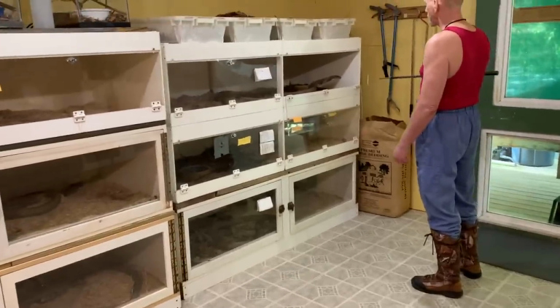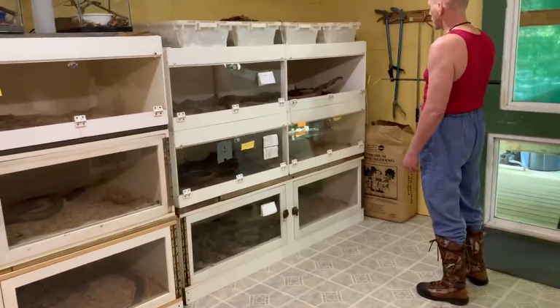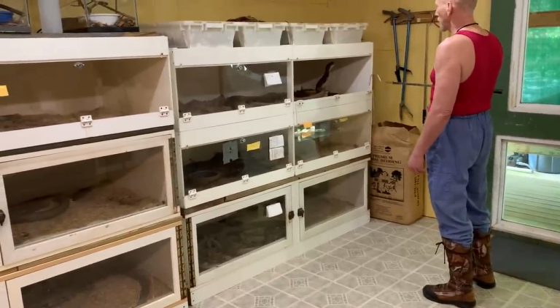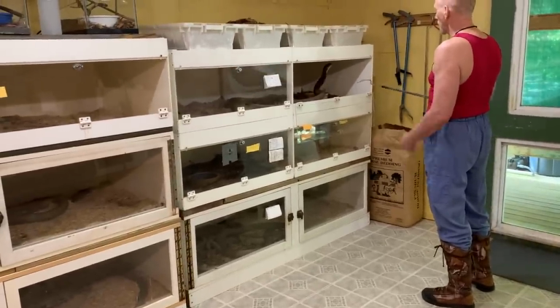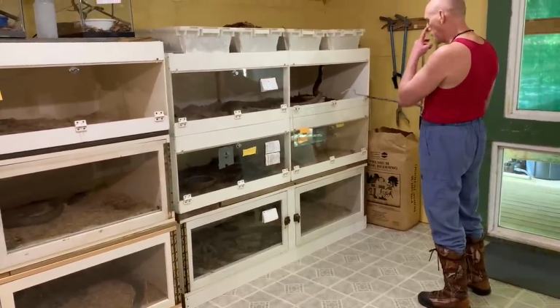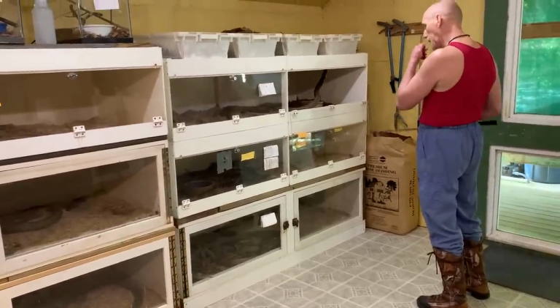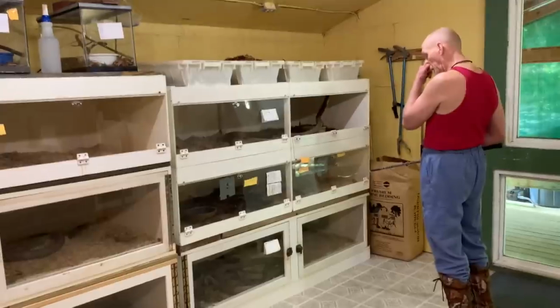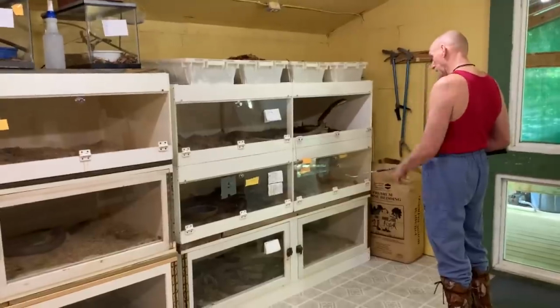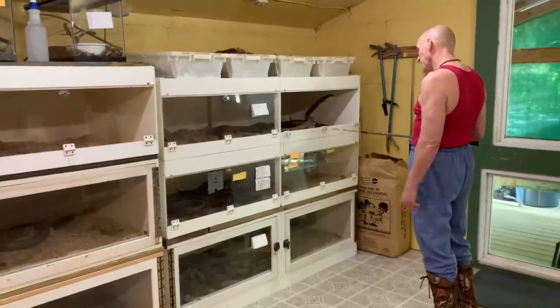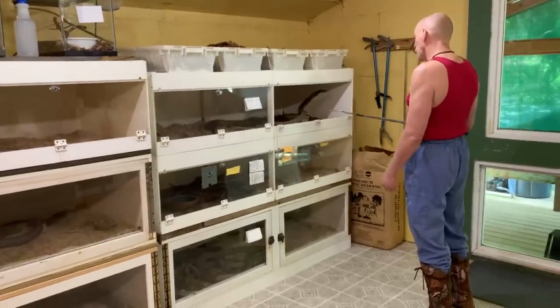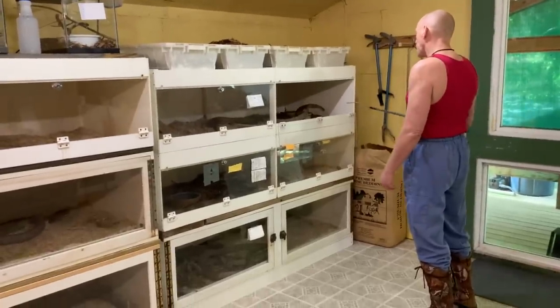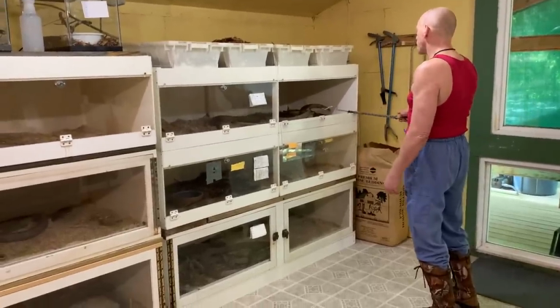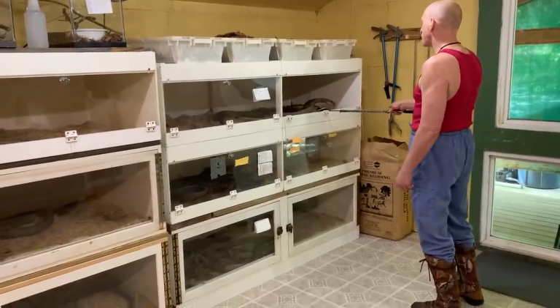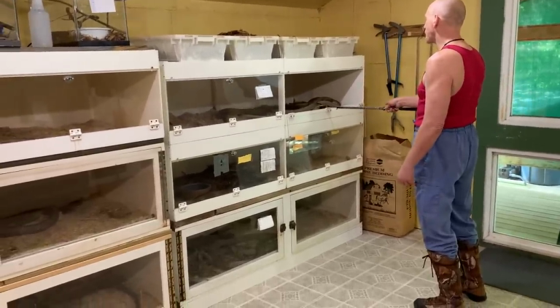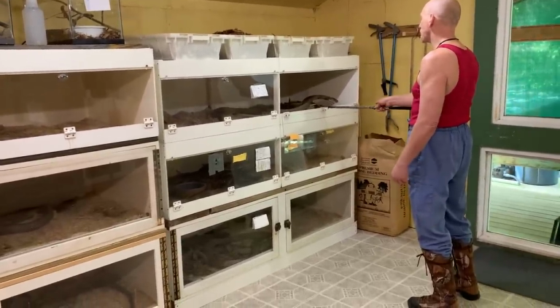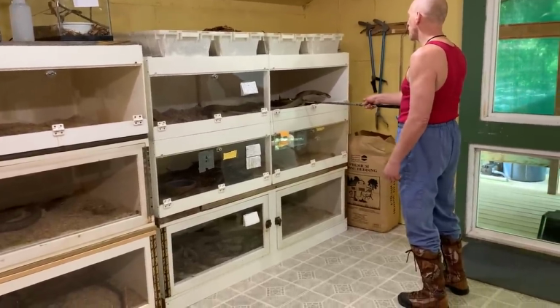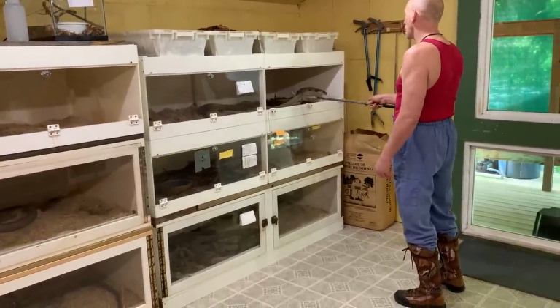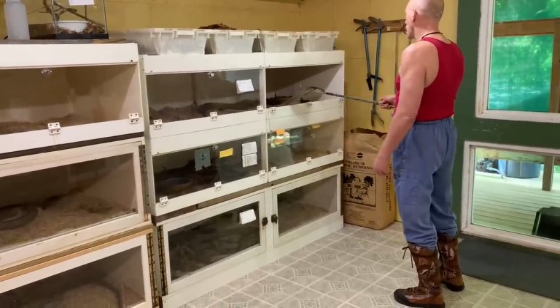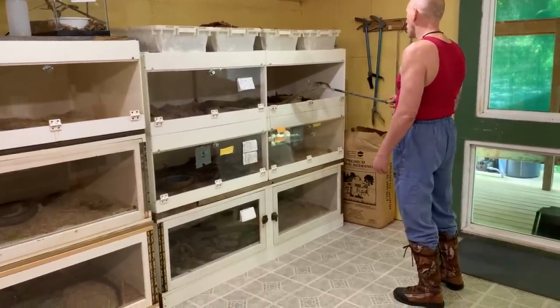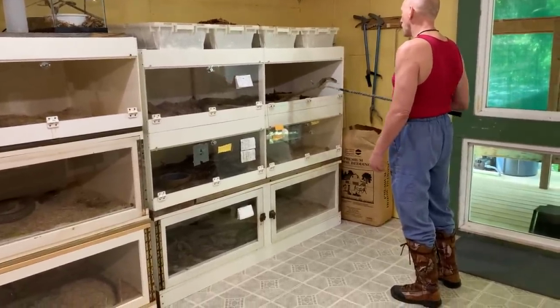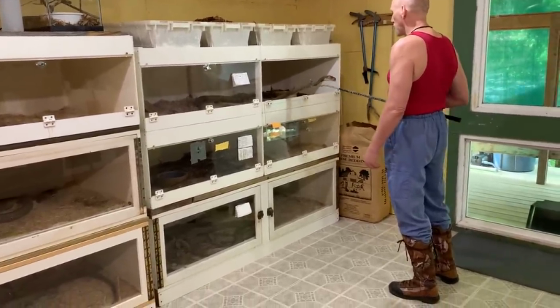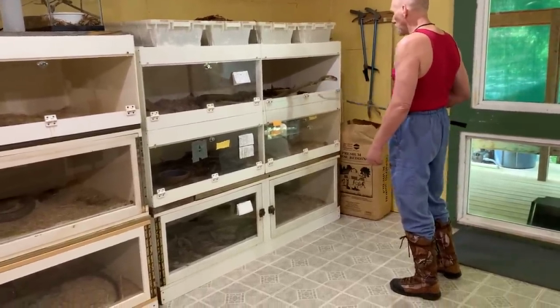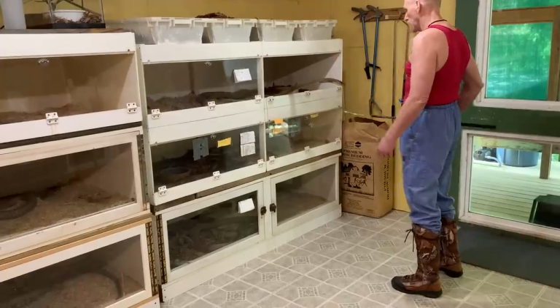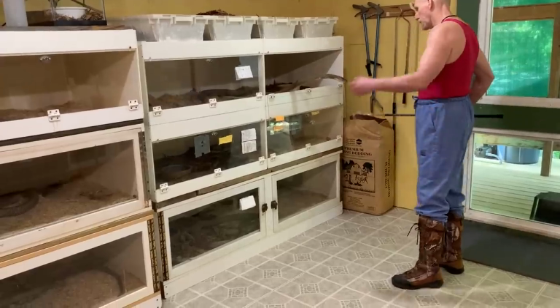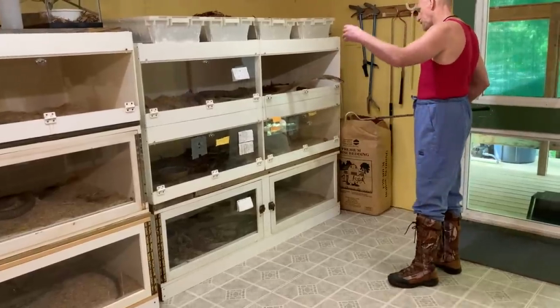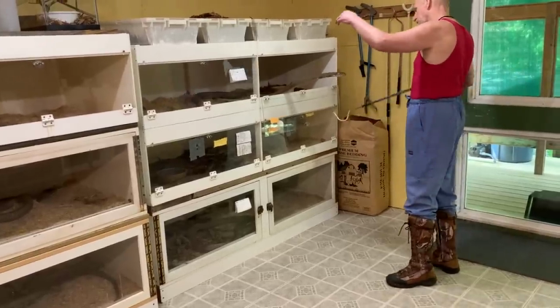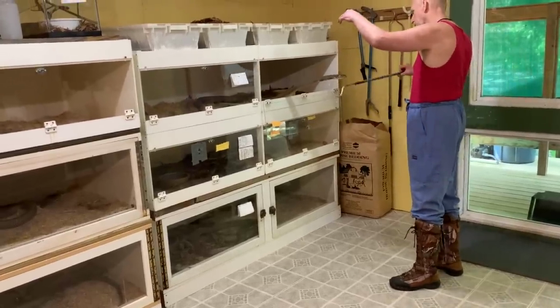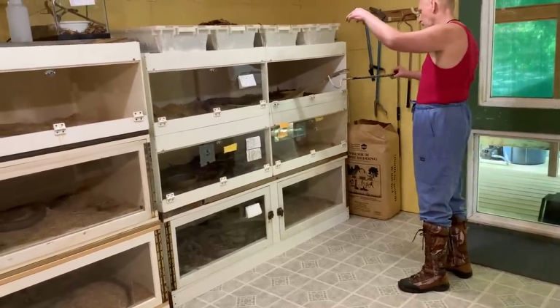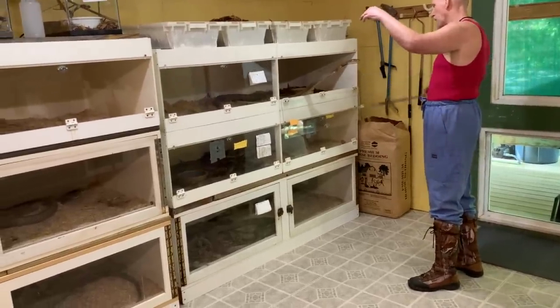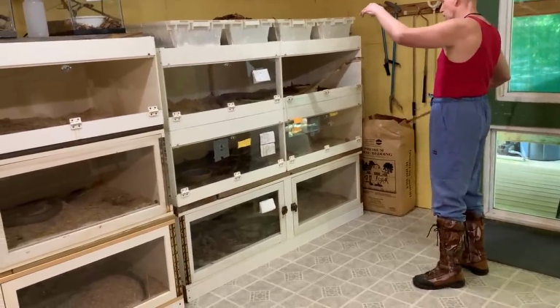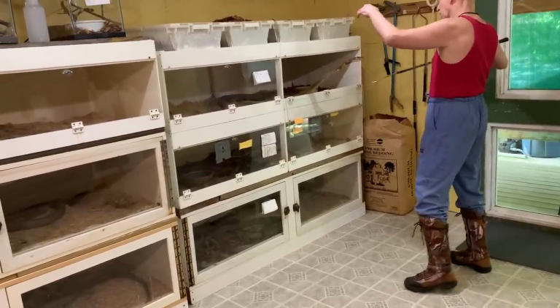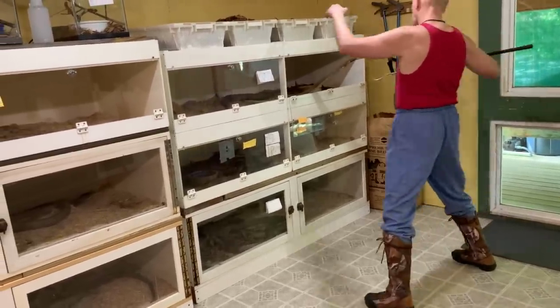This one here is also one of our offspring. If any of you have also seen the videos of me training, this snake is number seven, which is the one I consider to be the furthest along with the training.